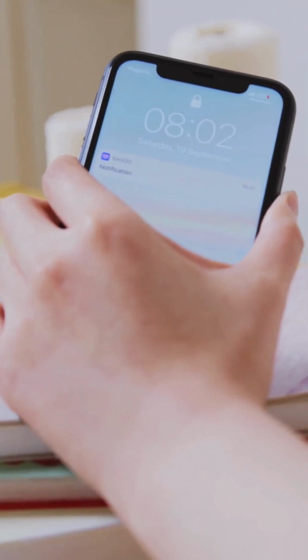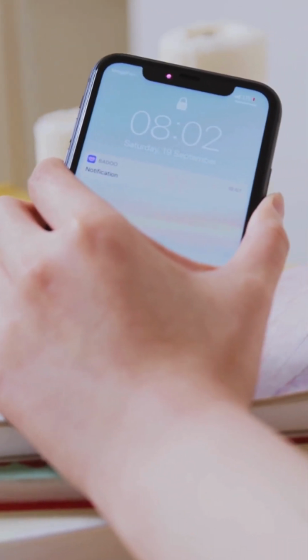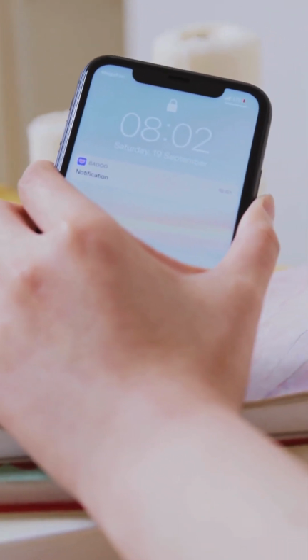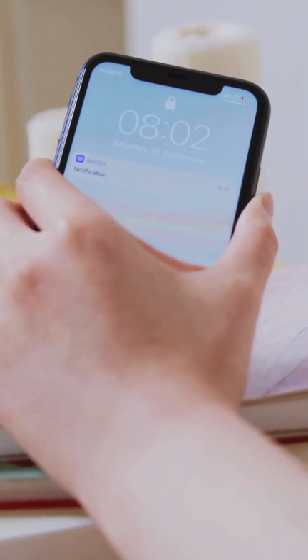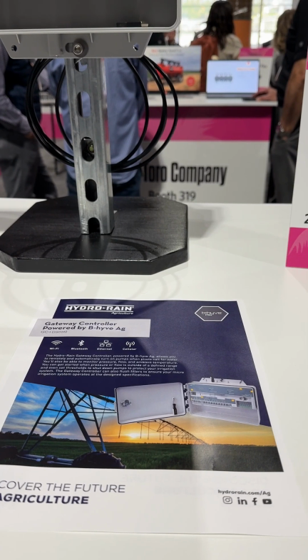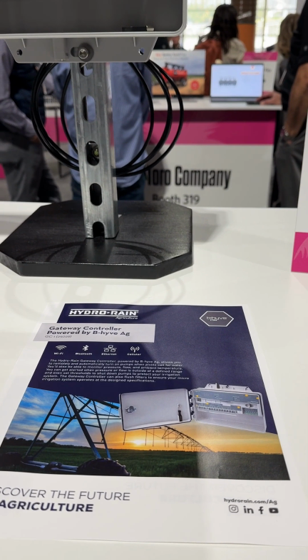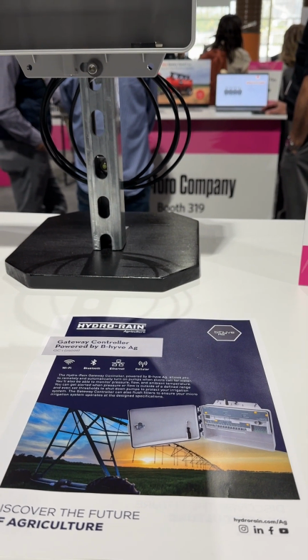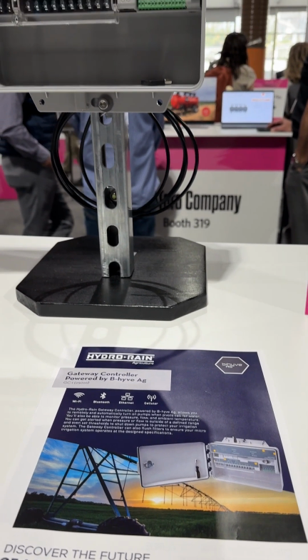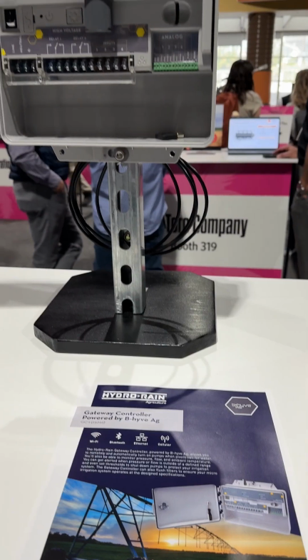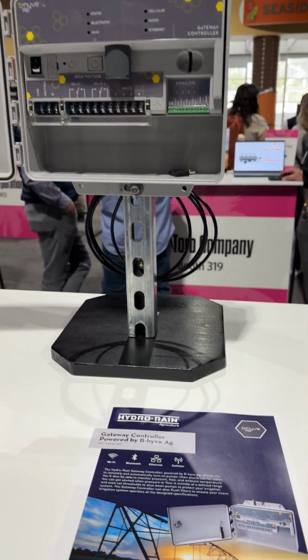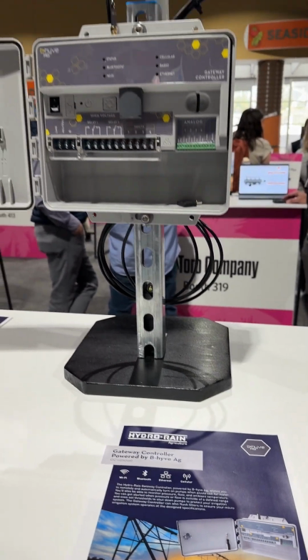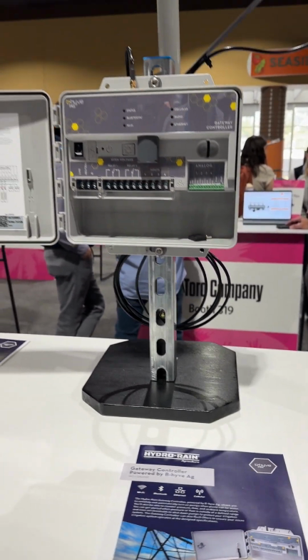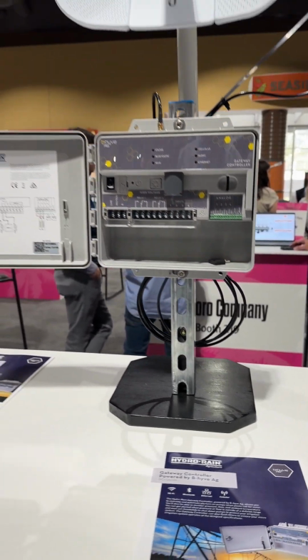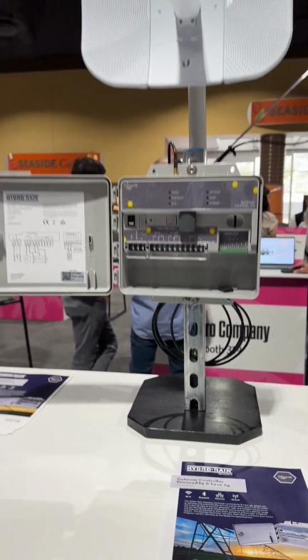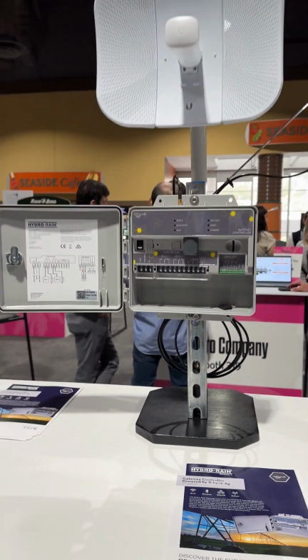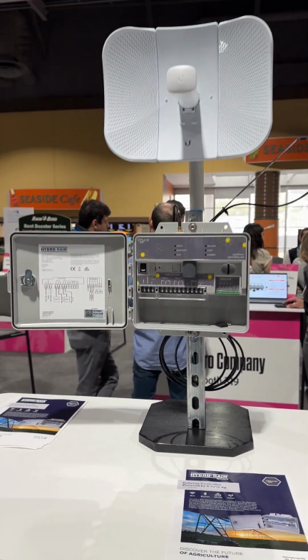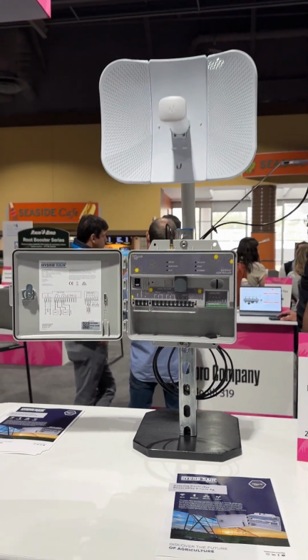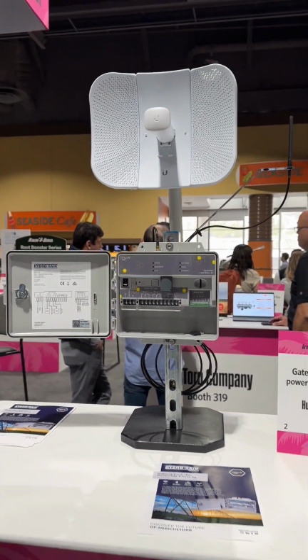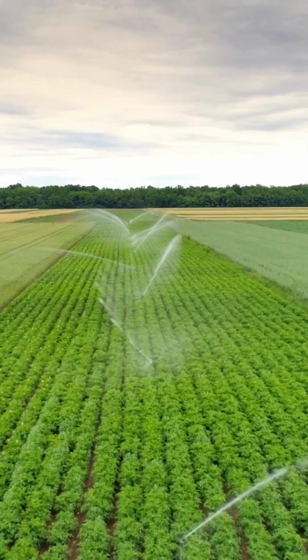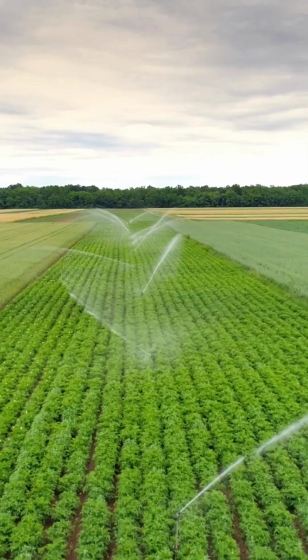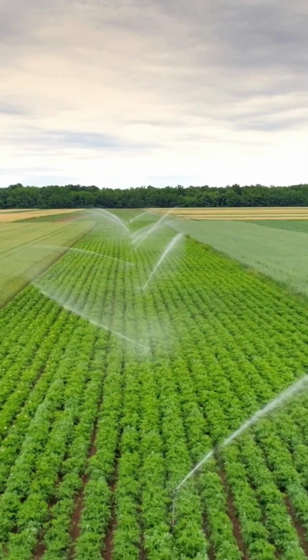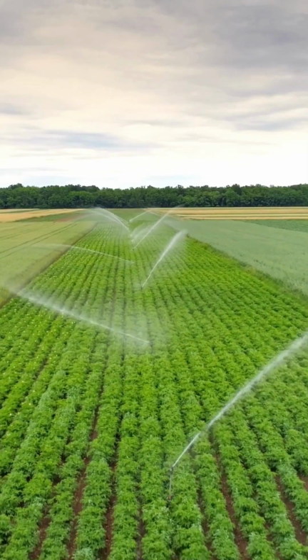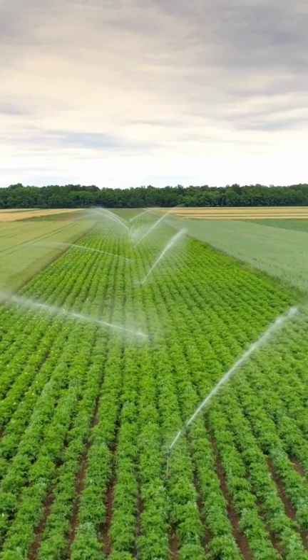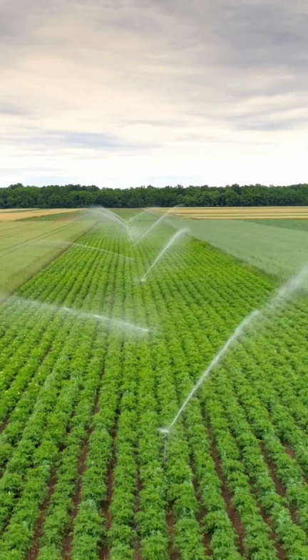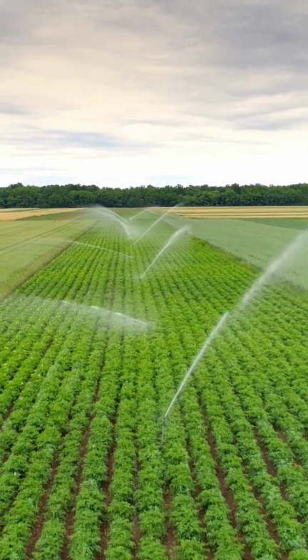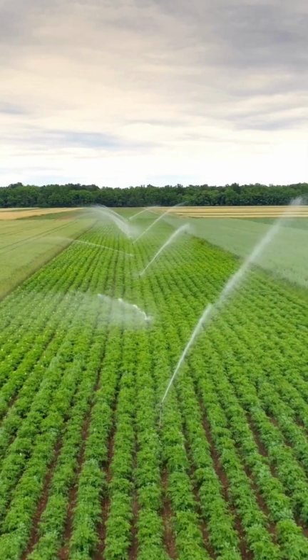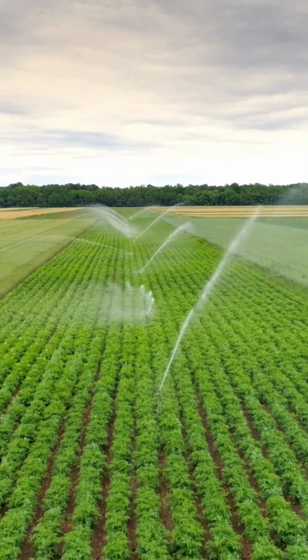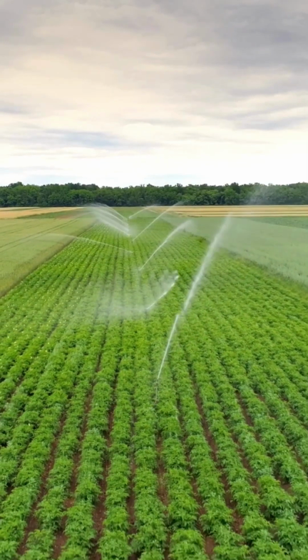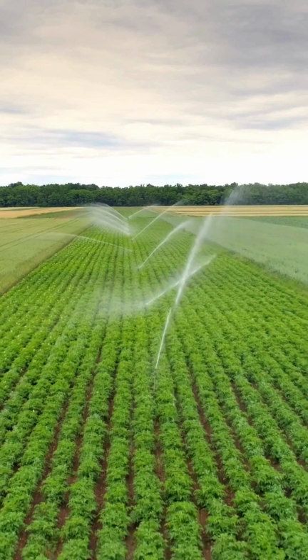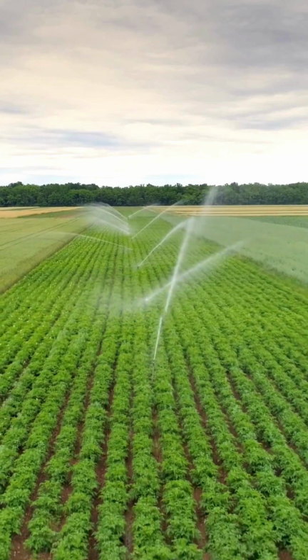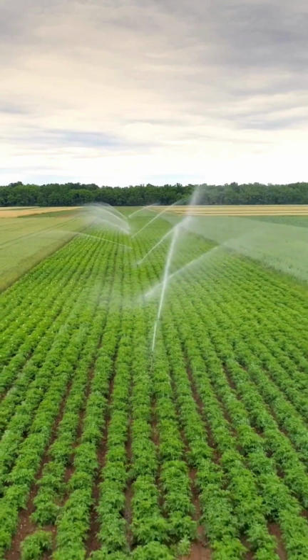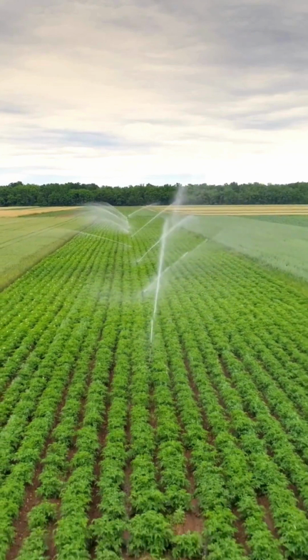We're also reading line voltage coming in to make sure we're not getting too far off the chart in these remote ag environments, and we're also taking in temperature and doing the same thing with that.